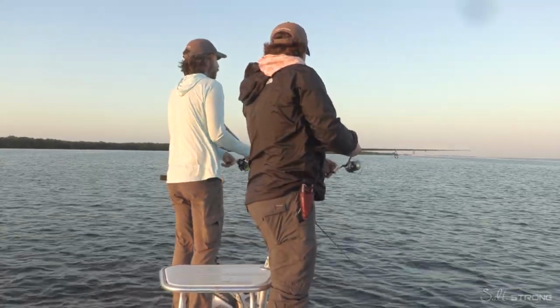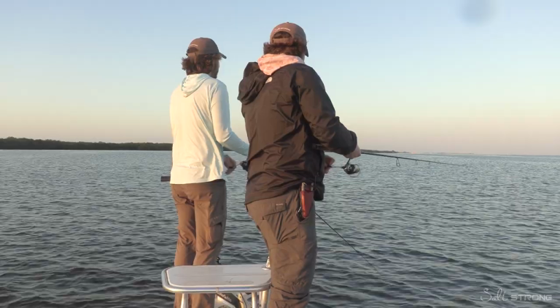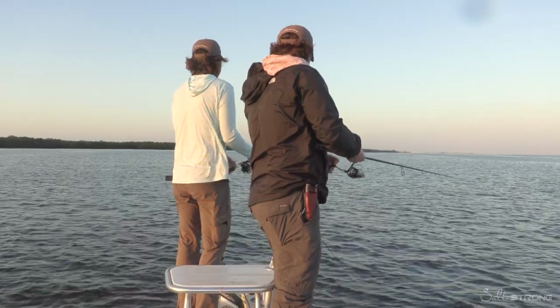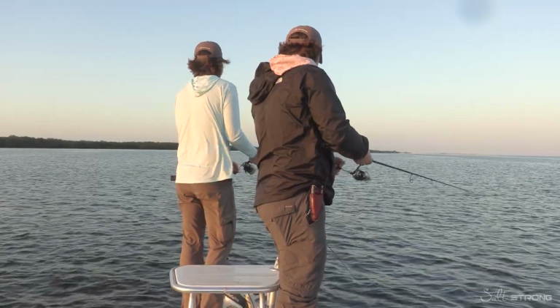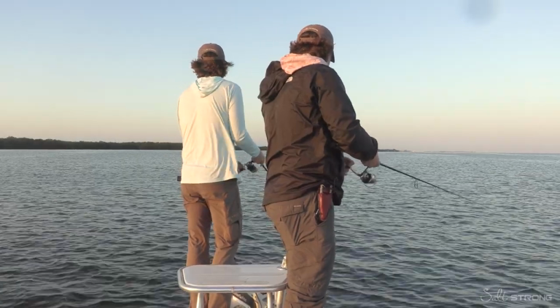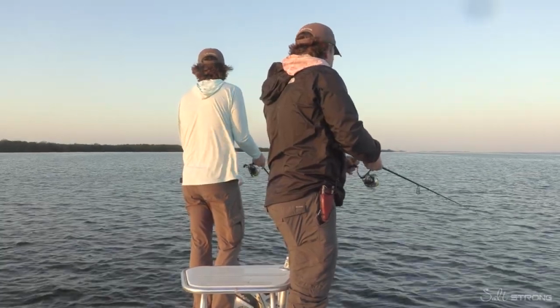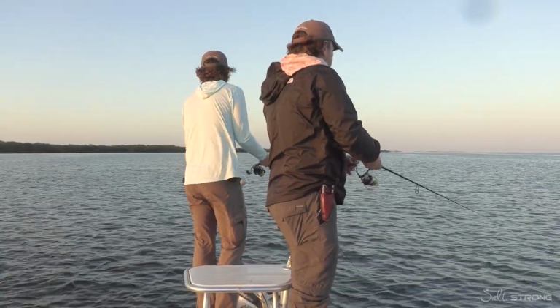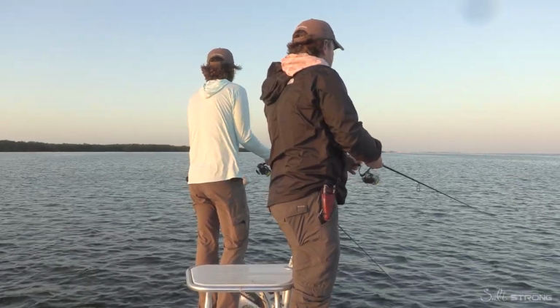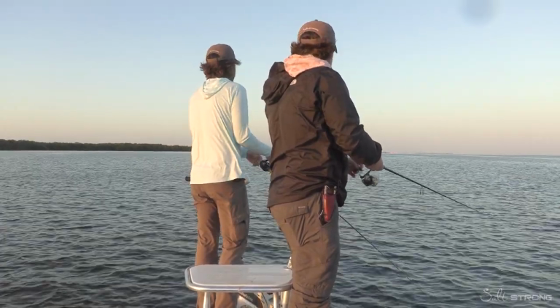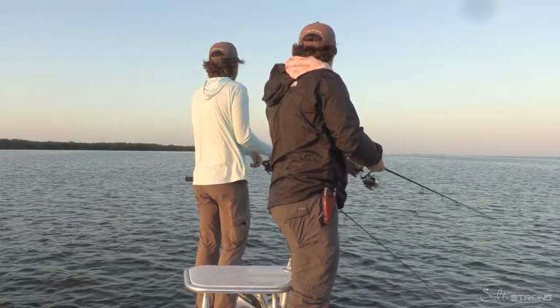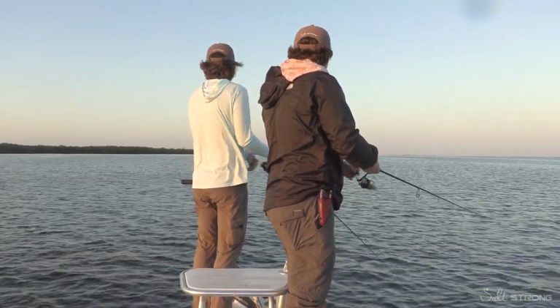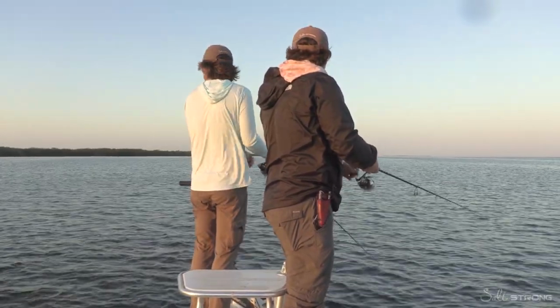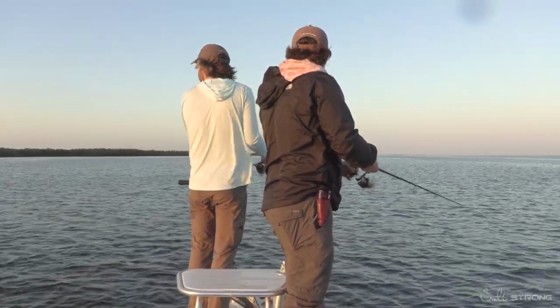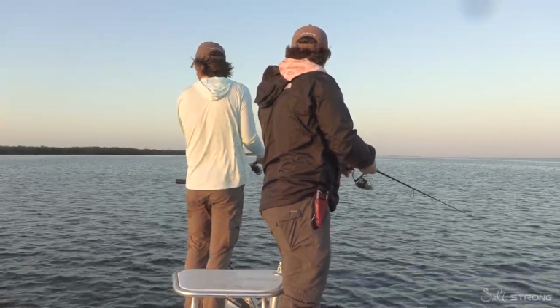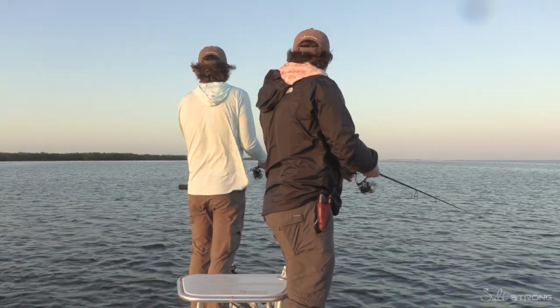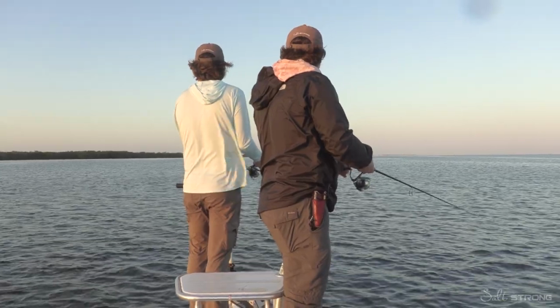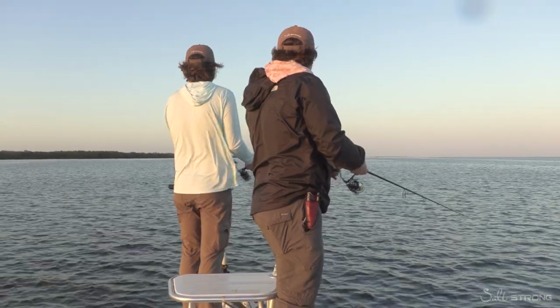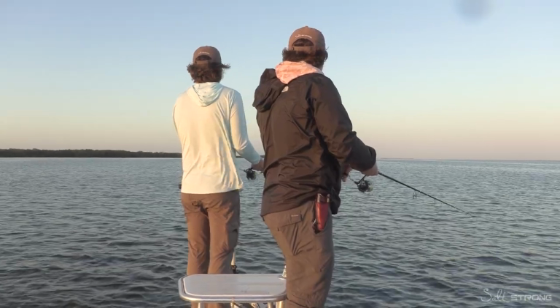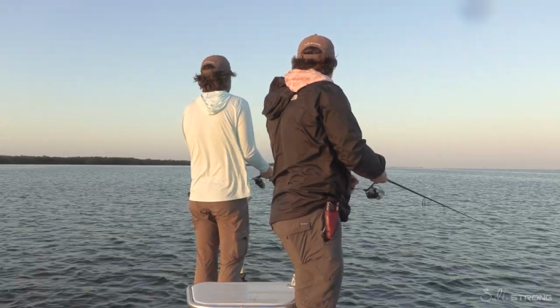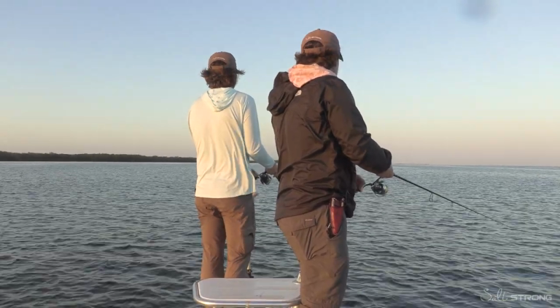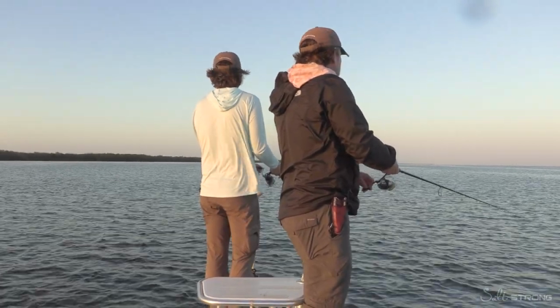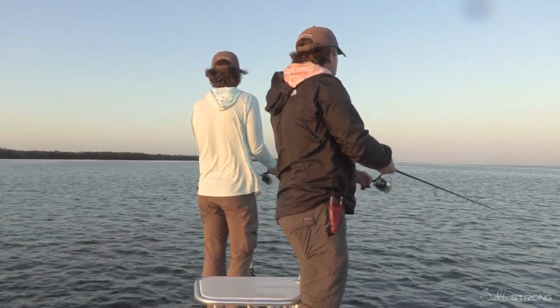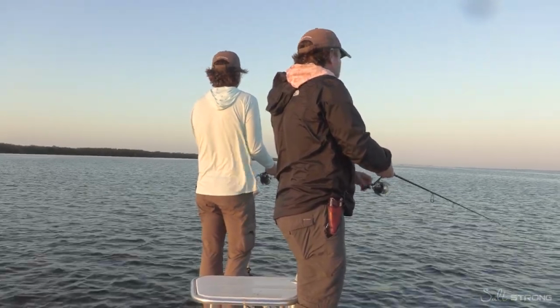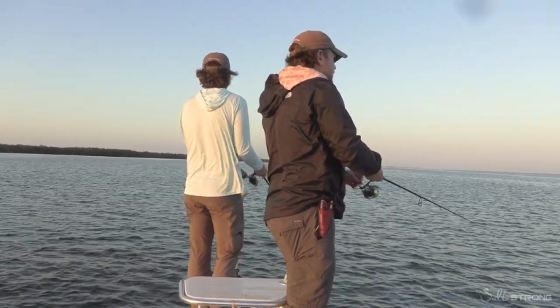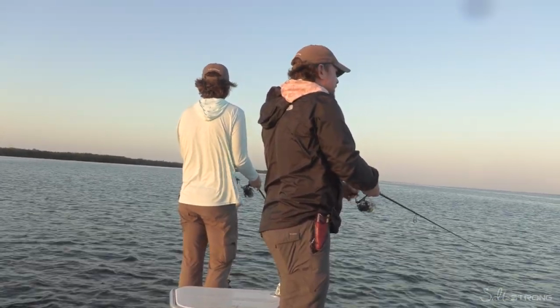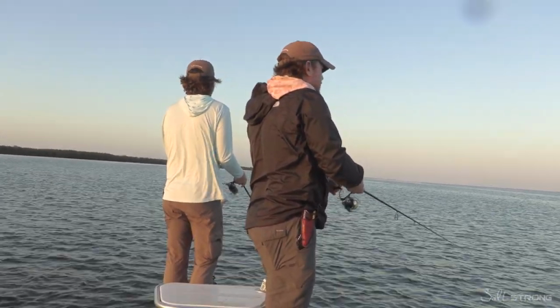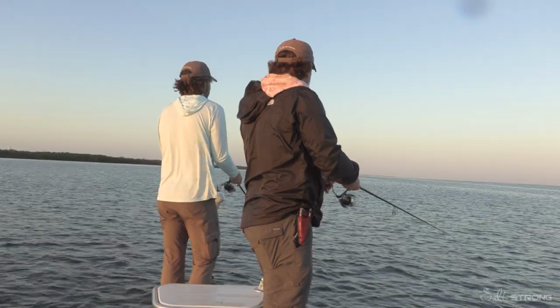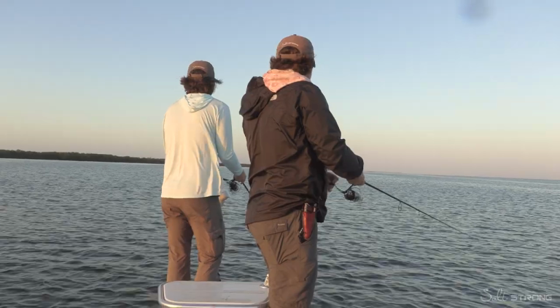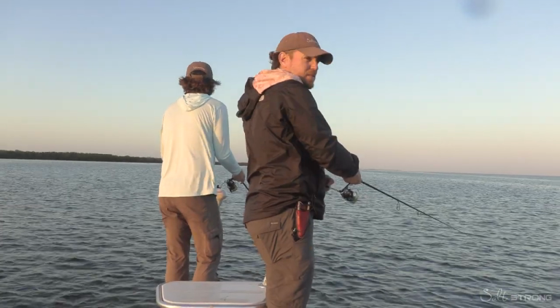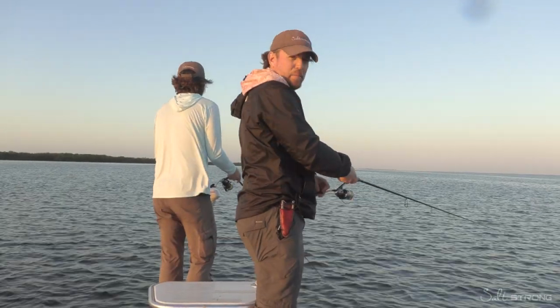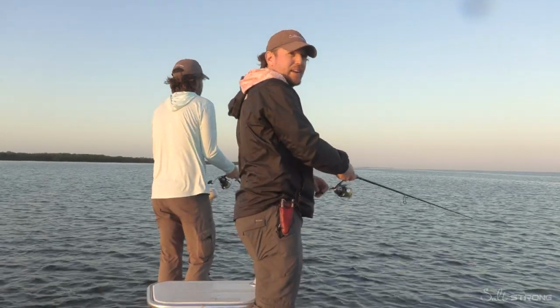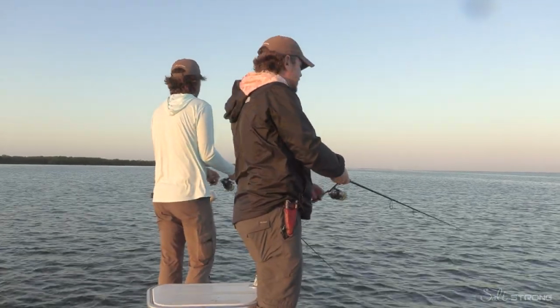Alright, we got a lot of trout. Now we got to get a red and a snook. Man, this looks so good up here. Another one — we're the only boat out here. So far, although we did see our boy Blackneck at the ramp. Cap Mike — what a good dude.